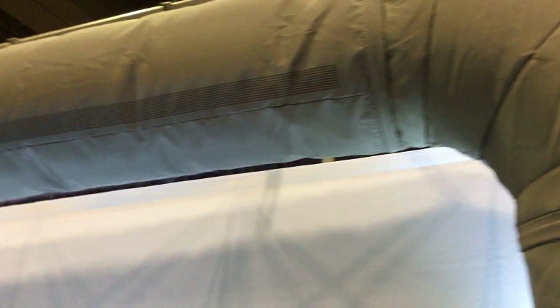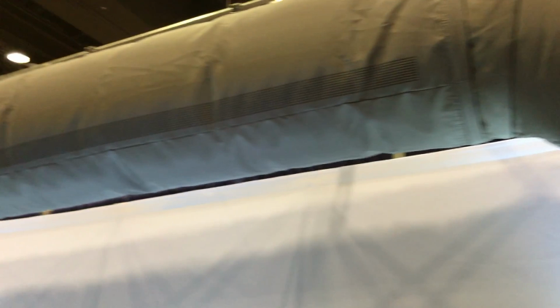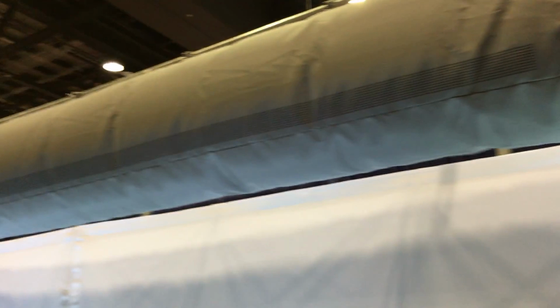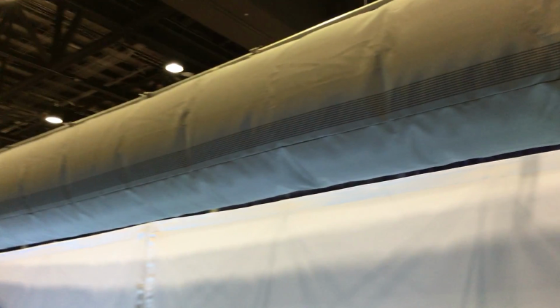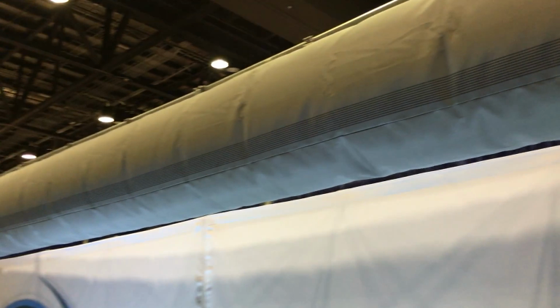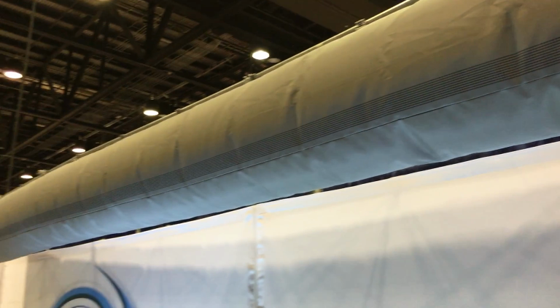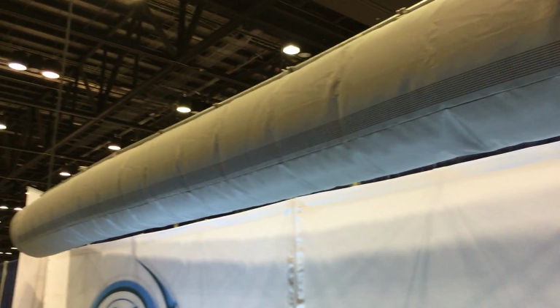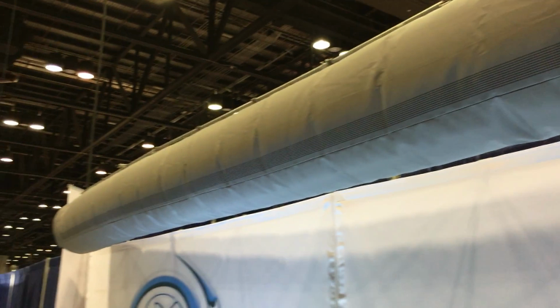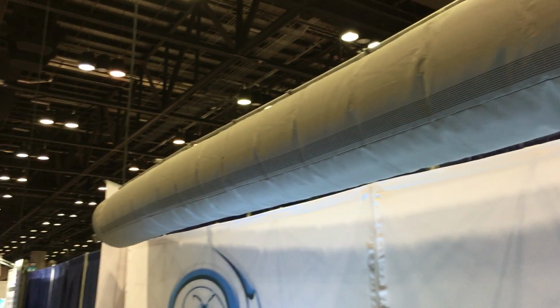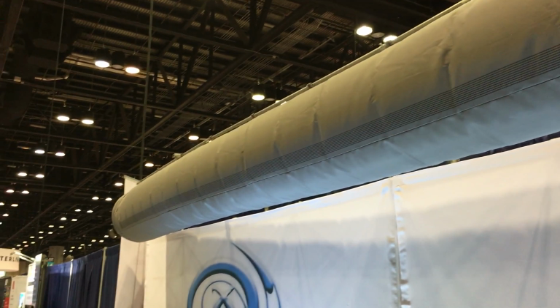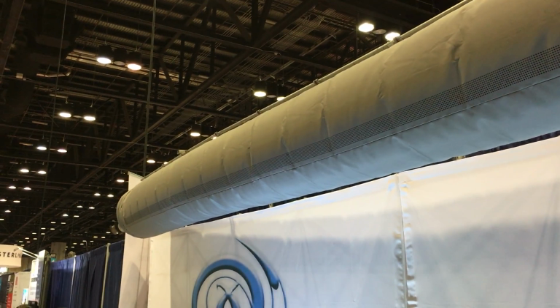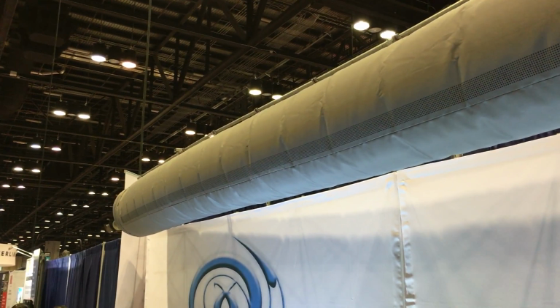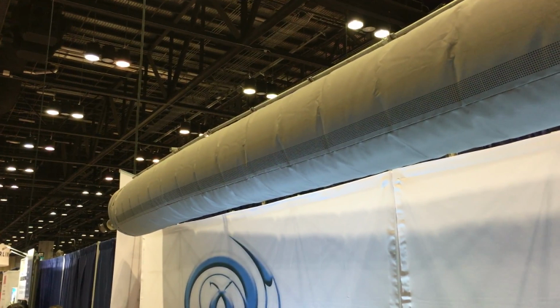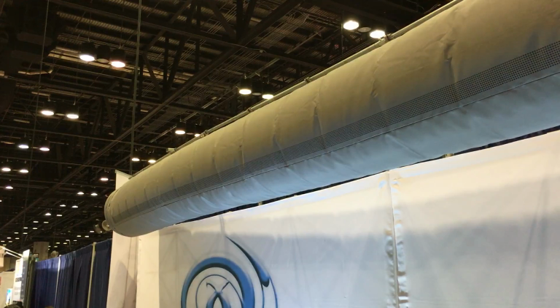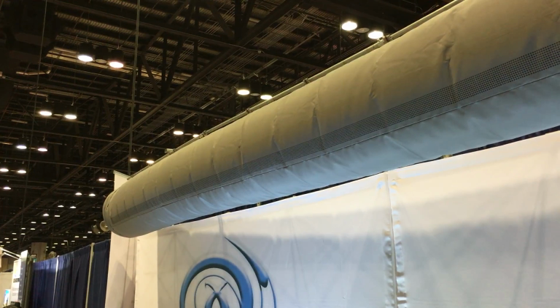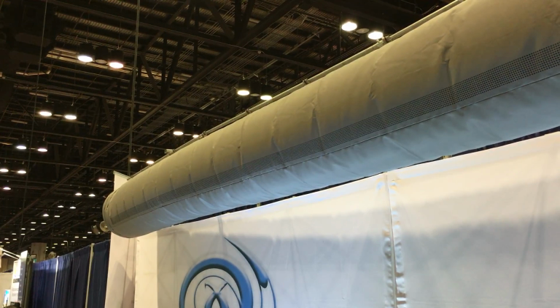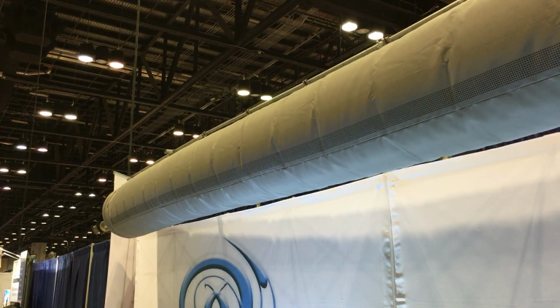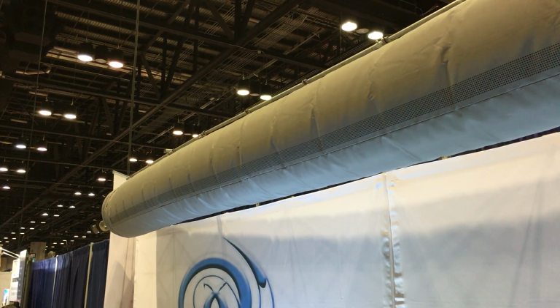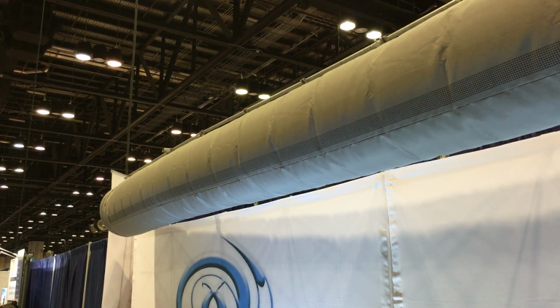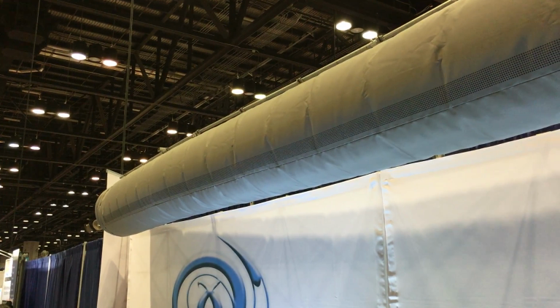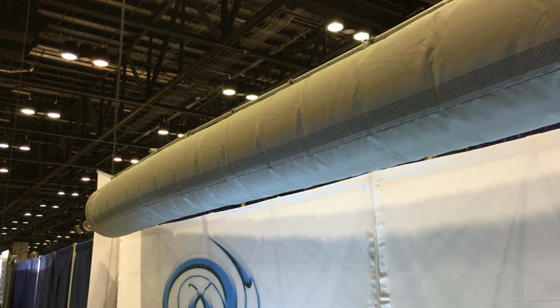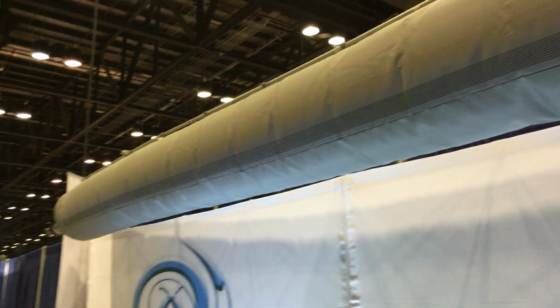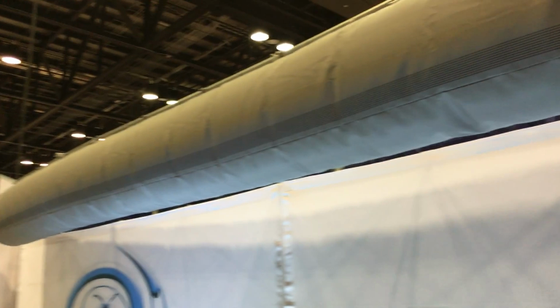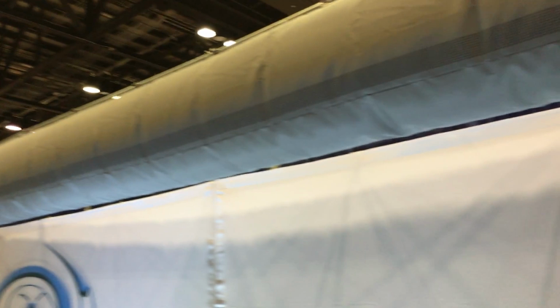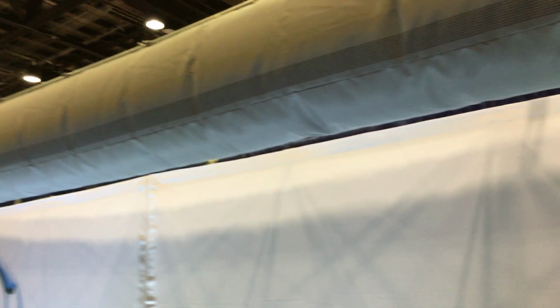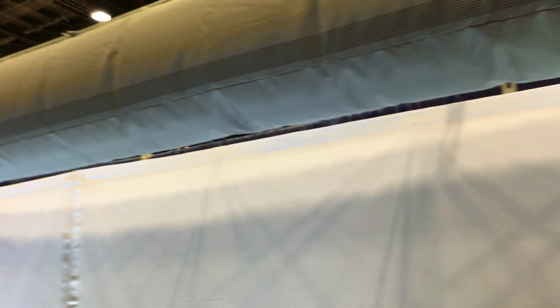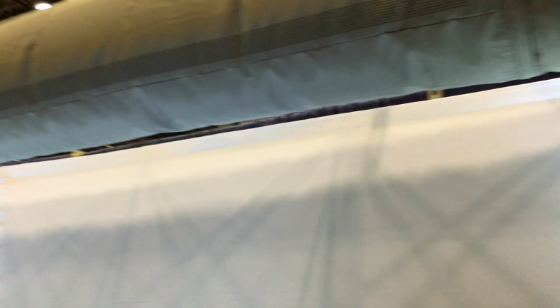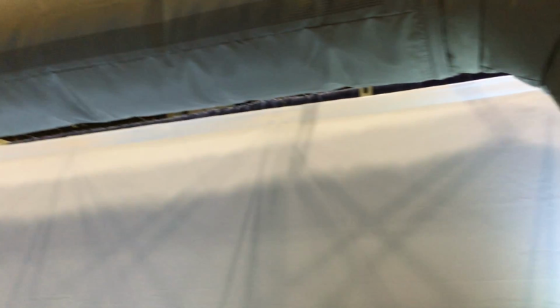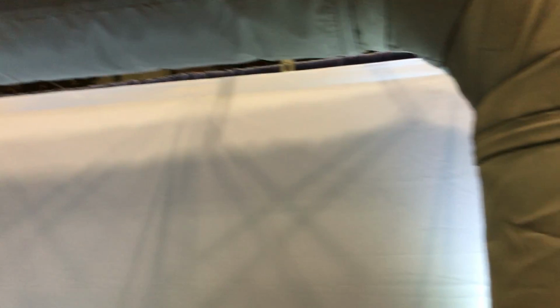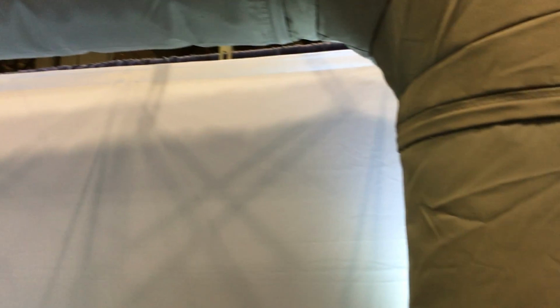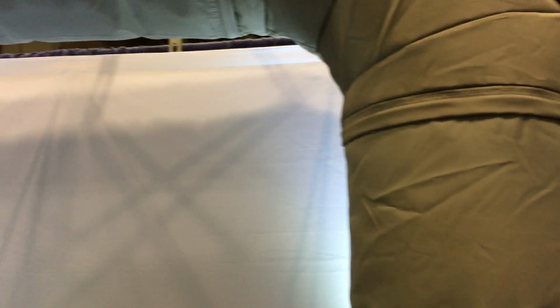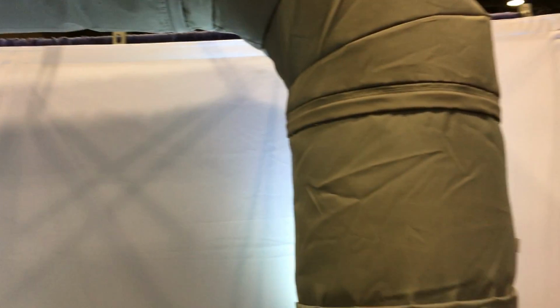We have the ability to connect two together to give you 30-foot runs, and this is what we stock. But we also can make anything that you need for your setups and have it engineered to your specs.